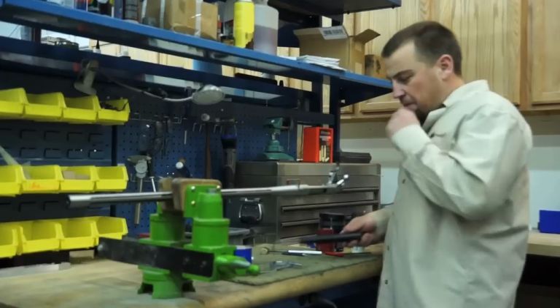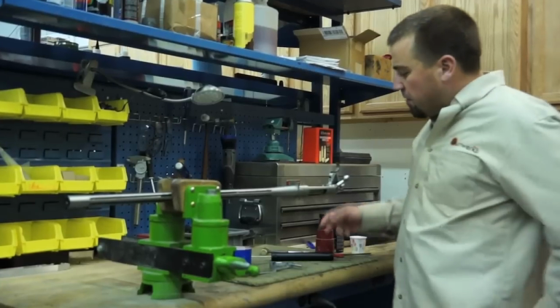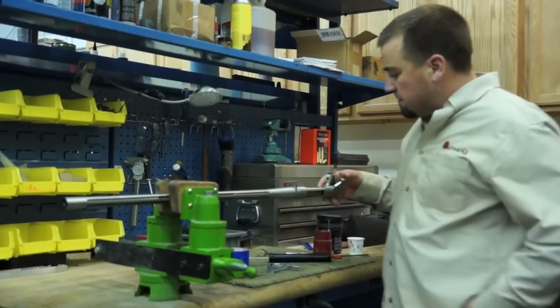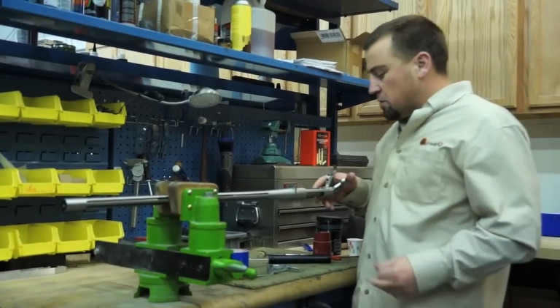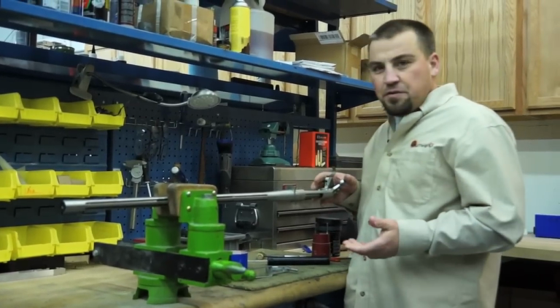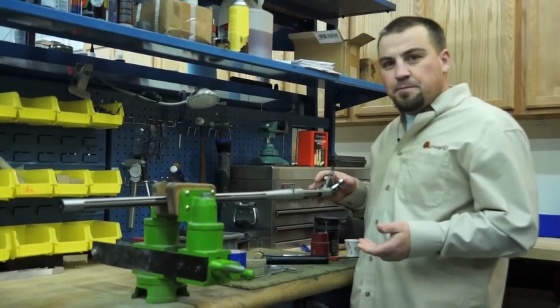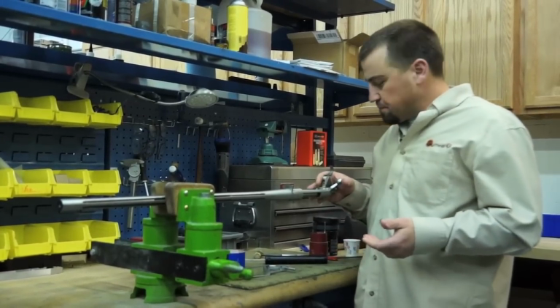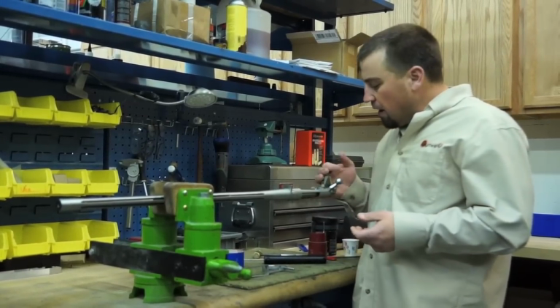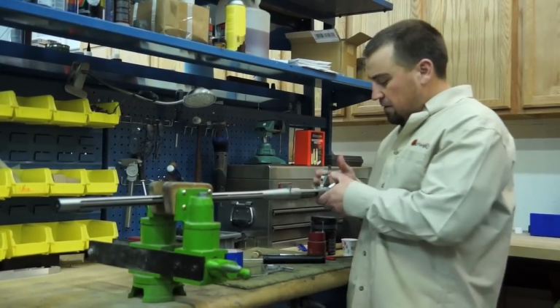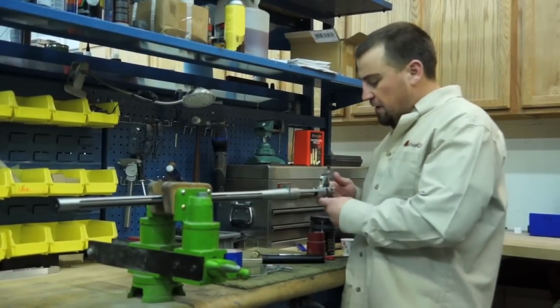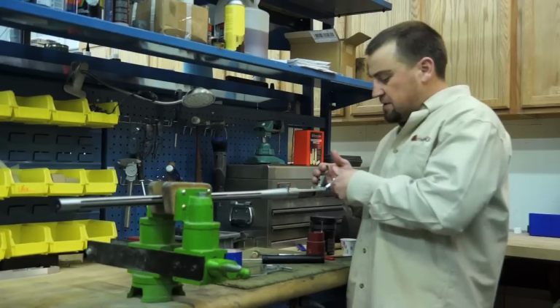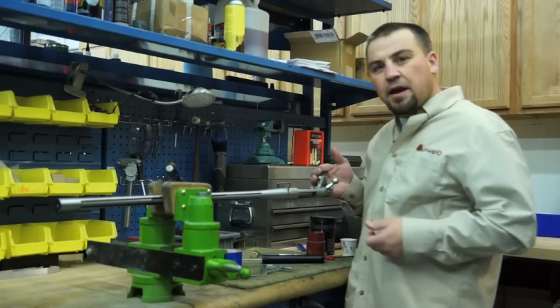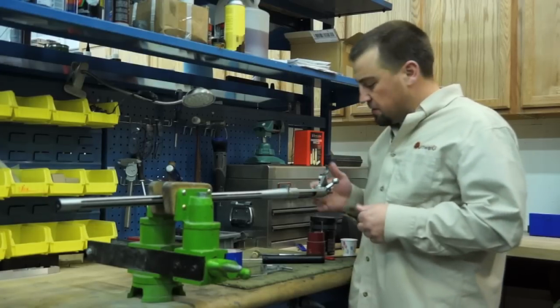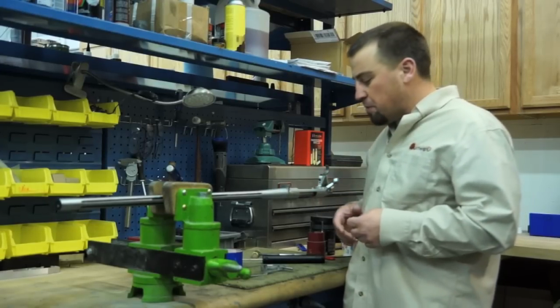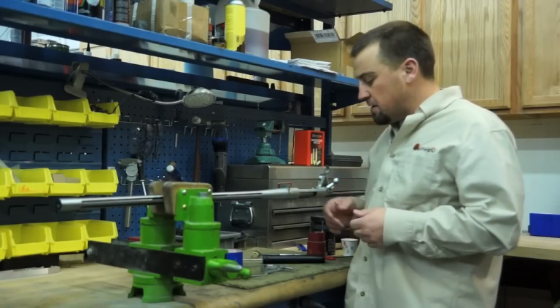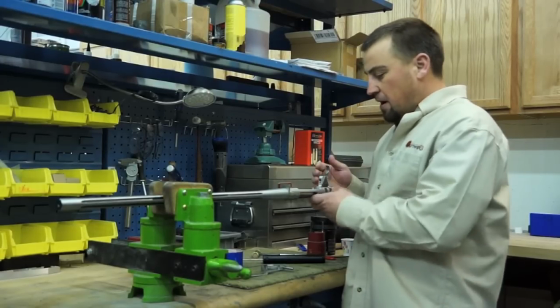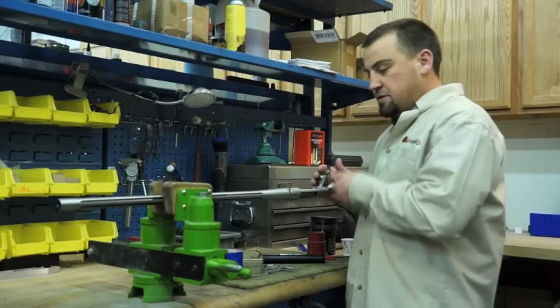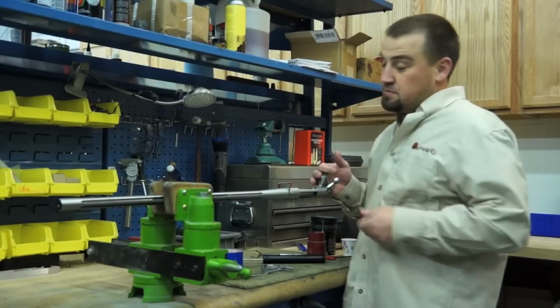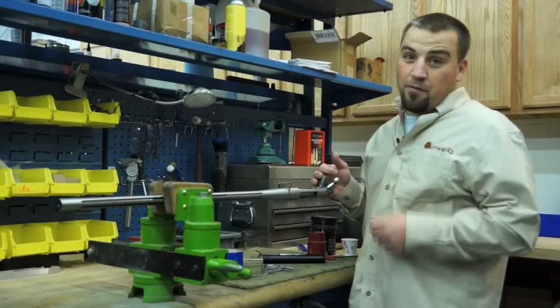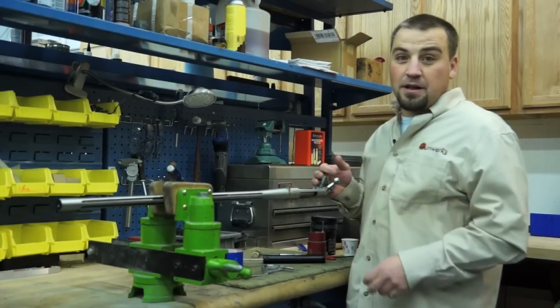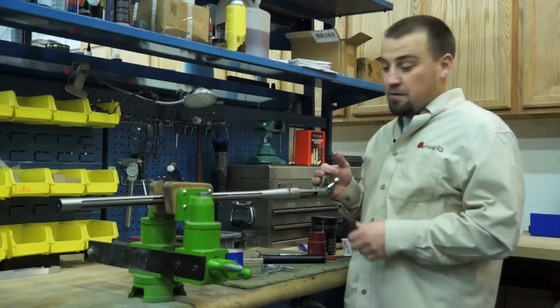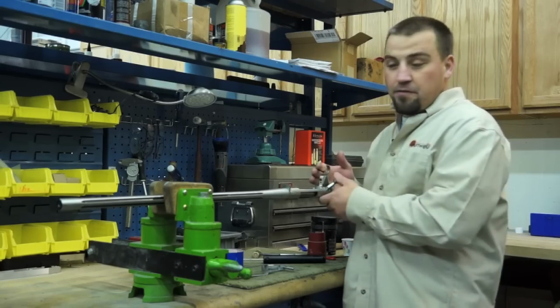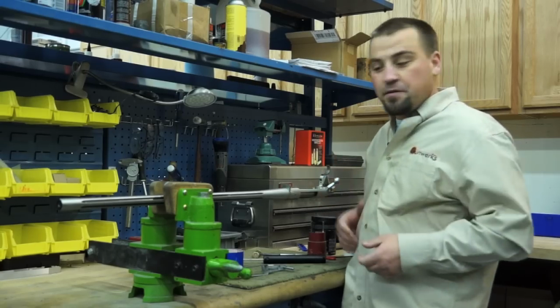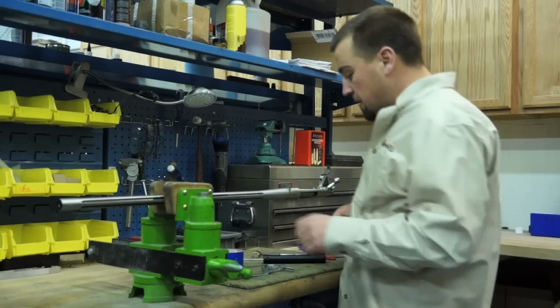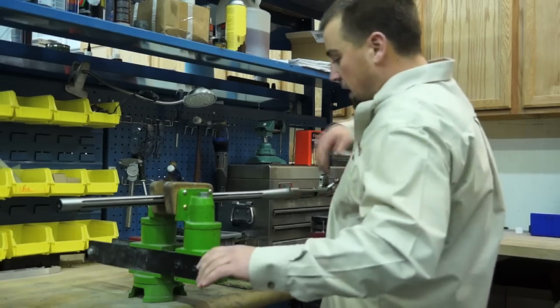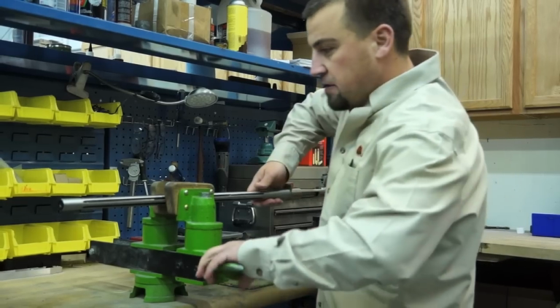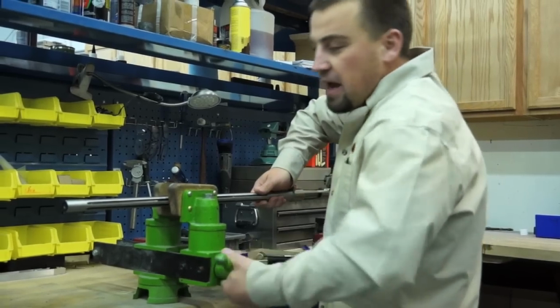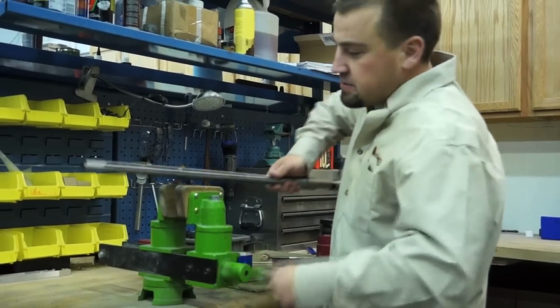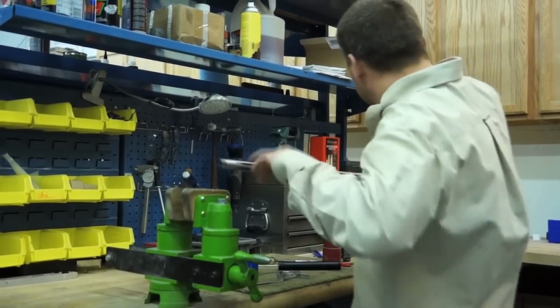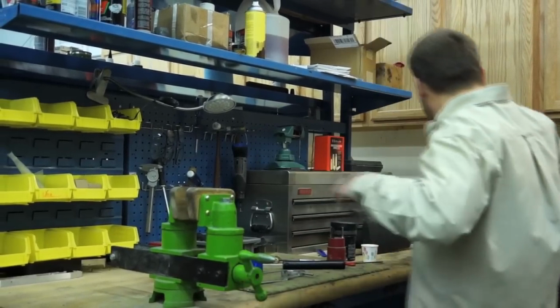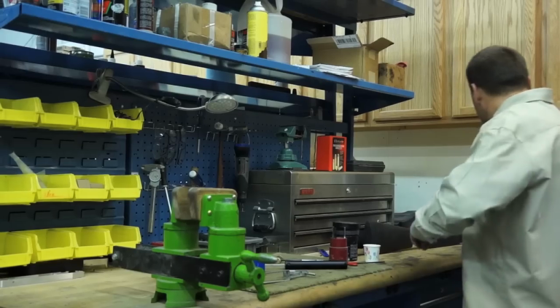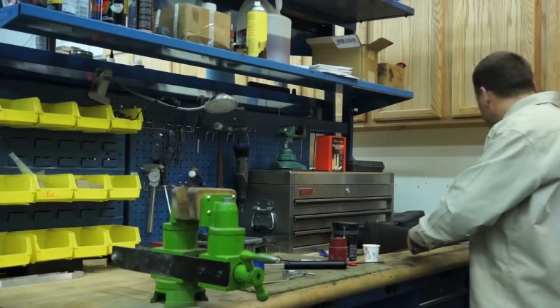Right at two pounds. Once you have the trigger in — we've got this one set at a nice crisp two pounds, which is three or four pounds lighter than a factory trigger — this barreled action we can just take it and set it aside for just a minute.